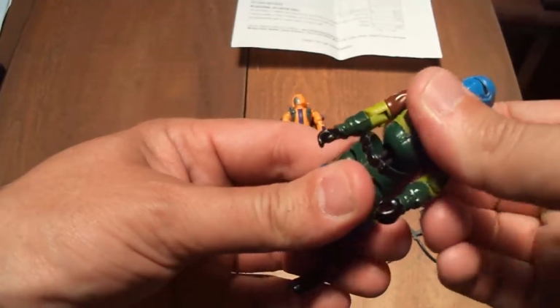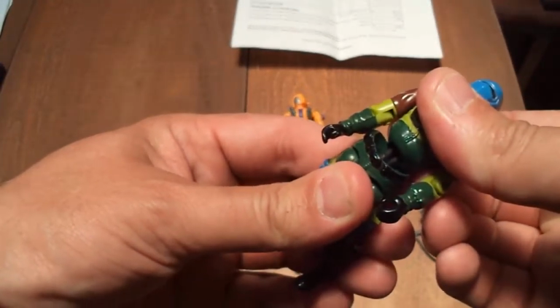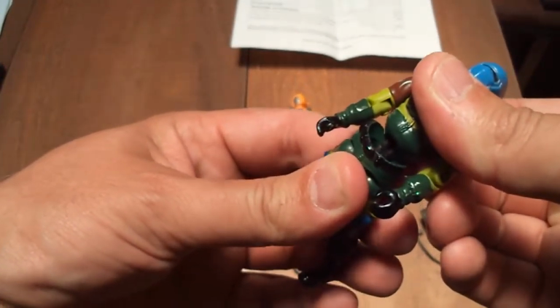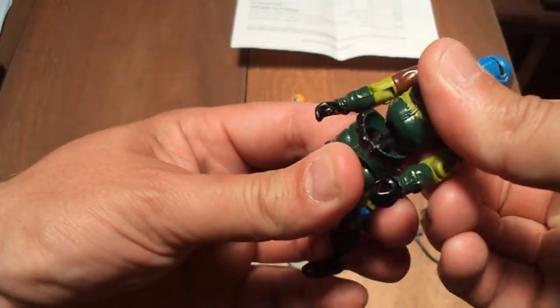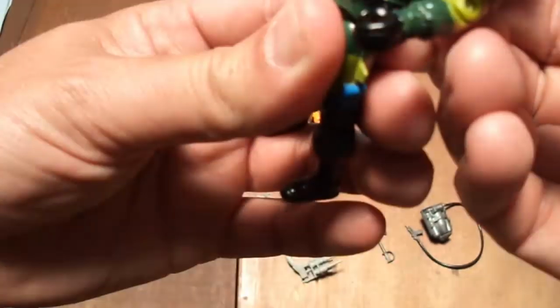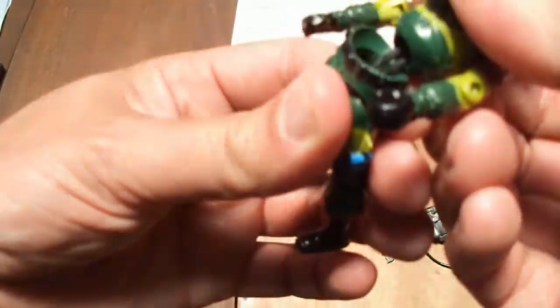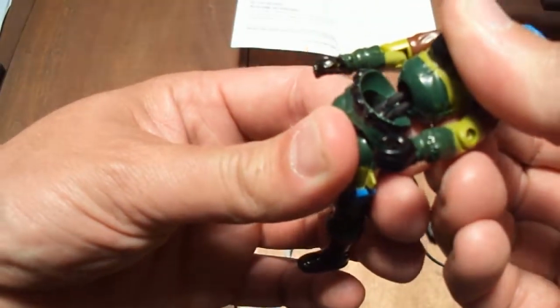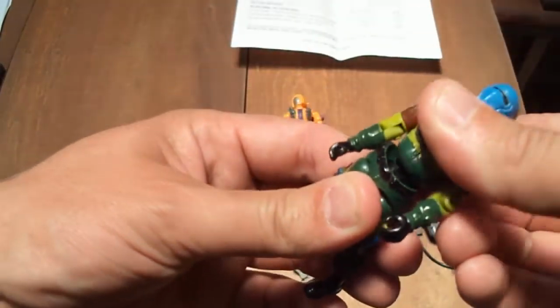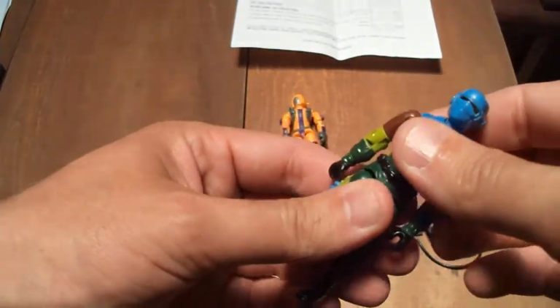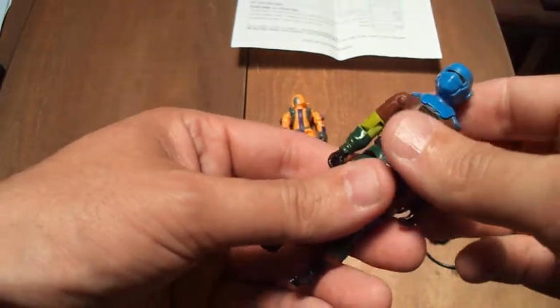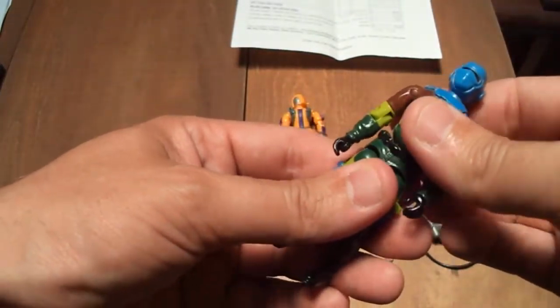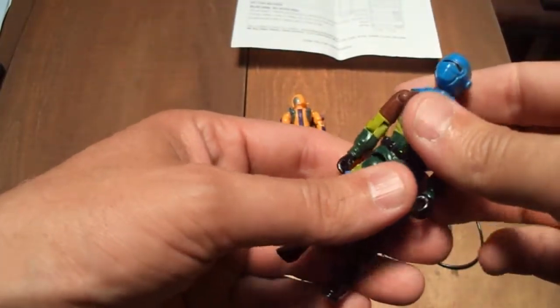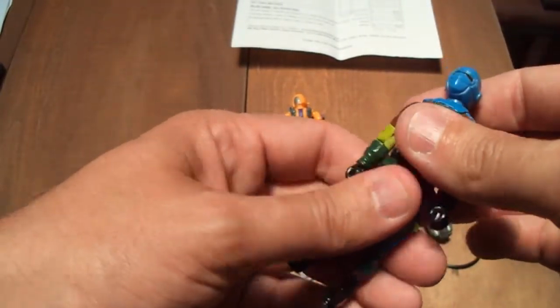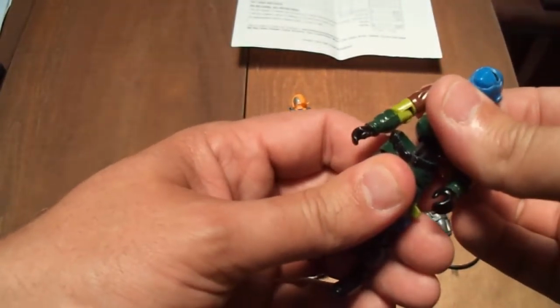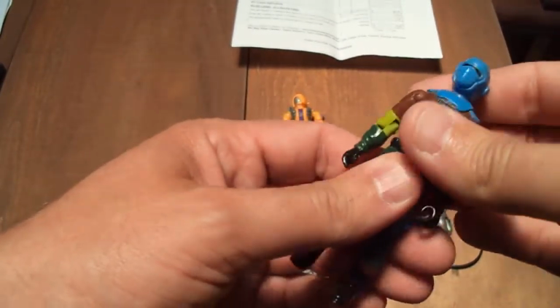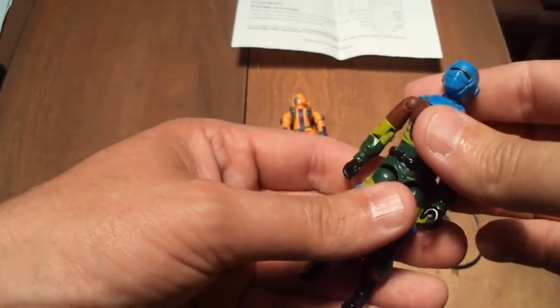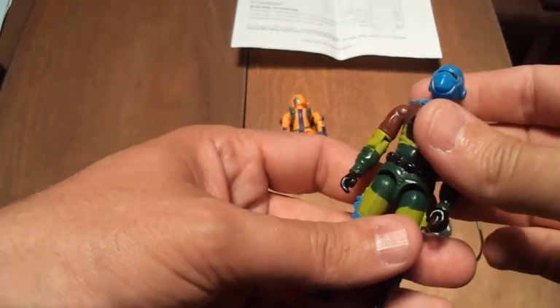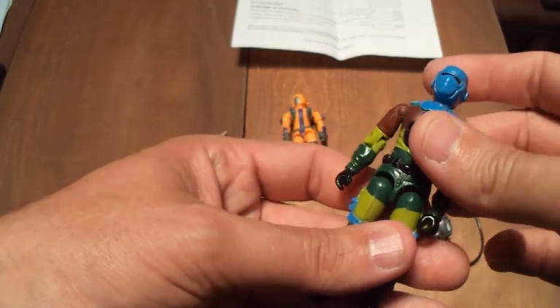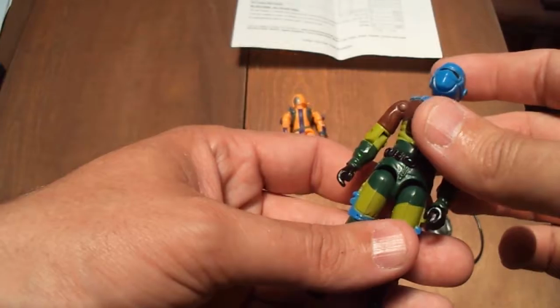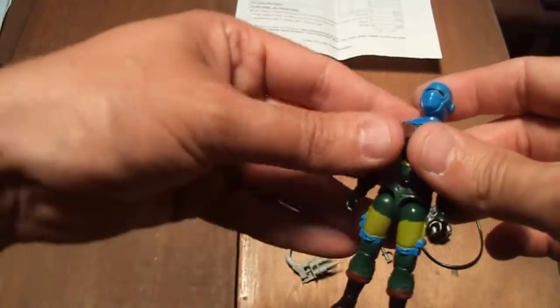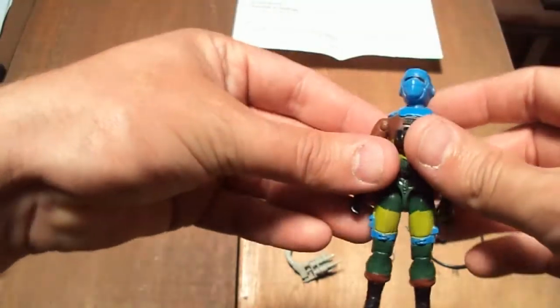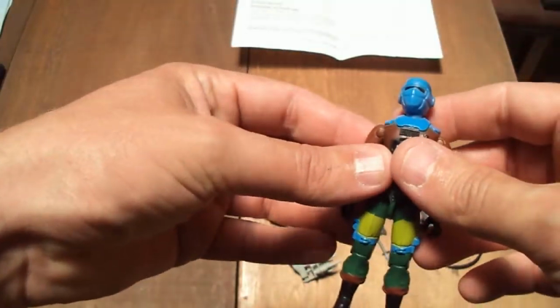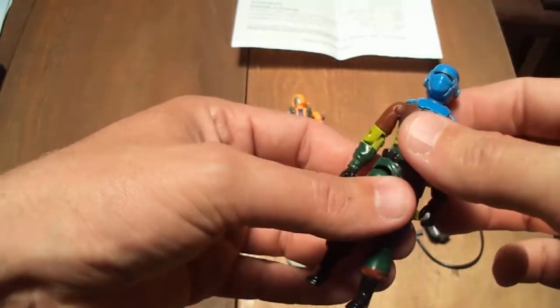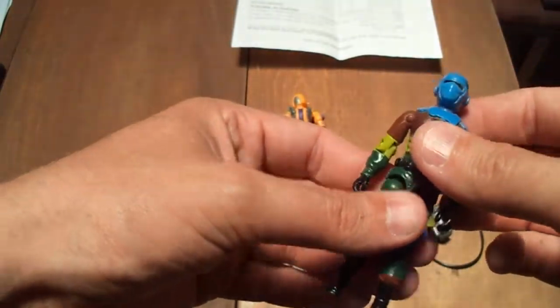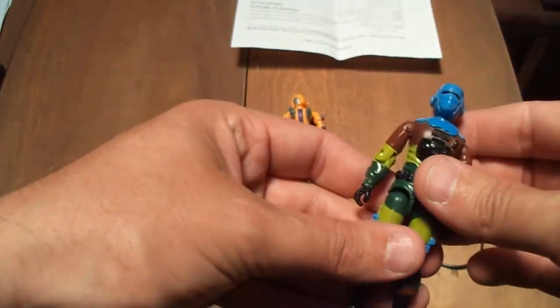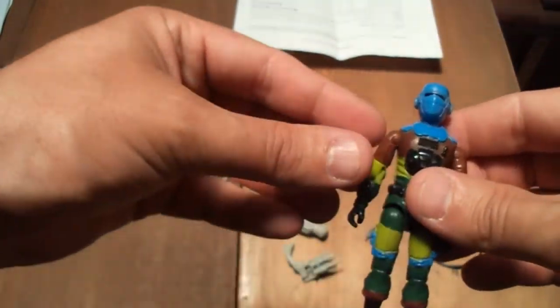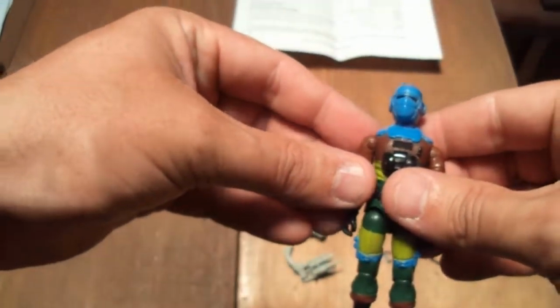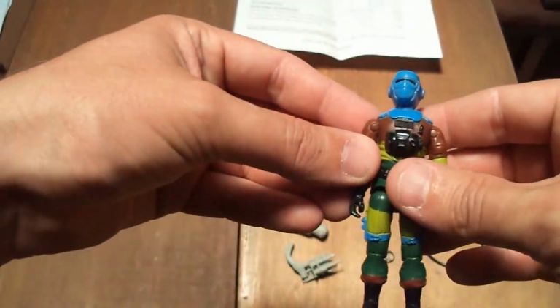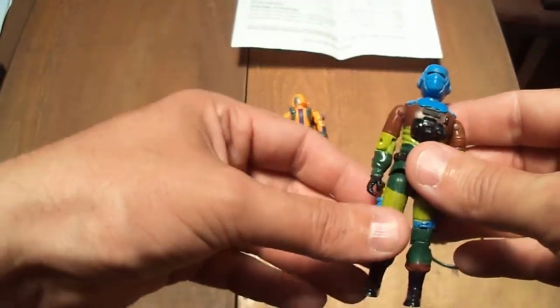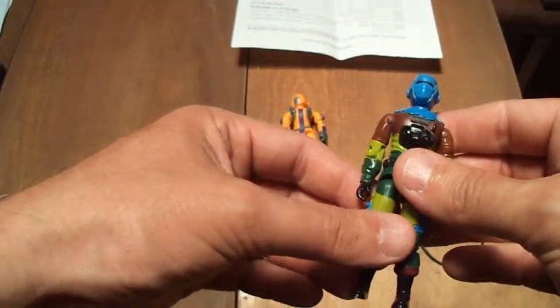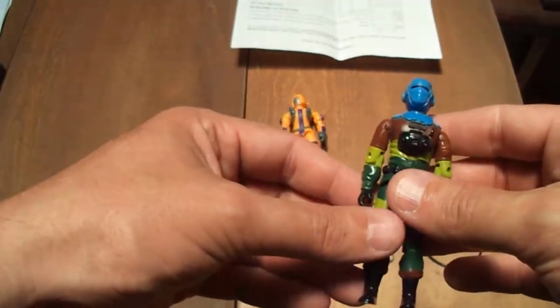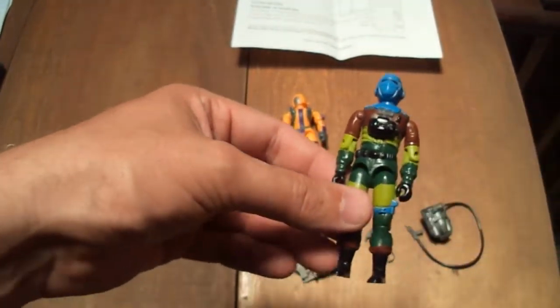His O-ring is alright. Now that I've stretched it out a bit, but that's fine — I've got a bag full of those.